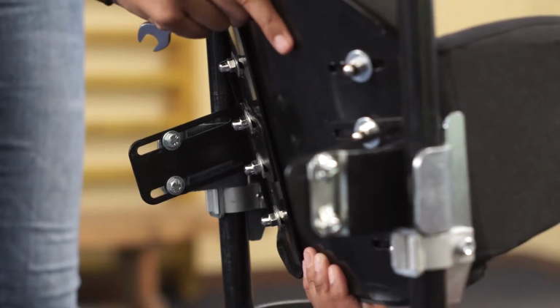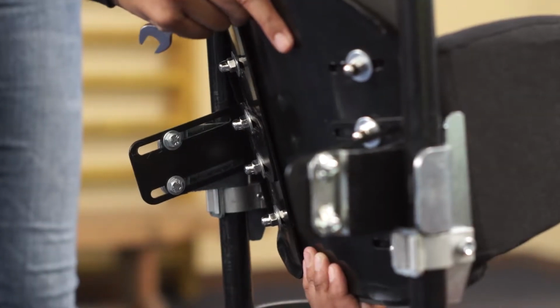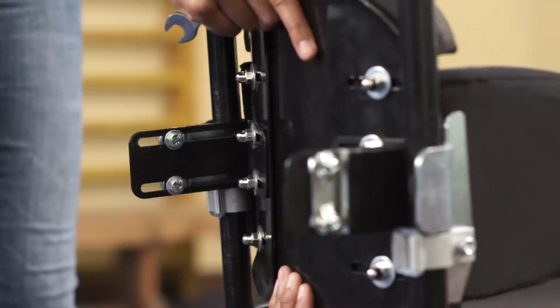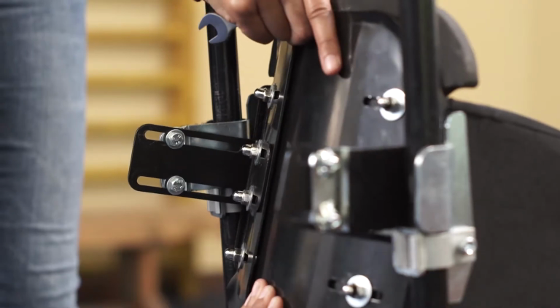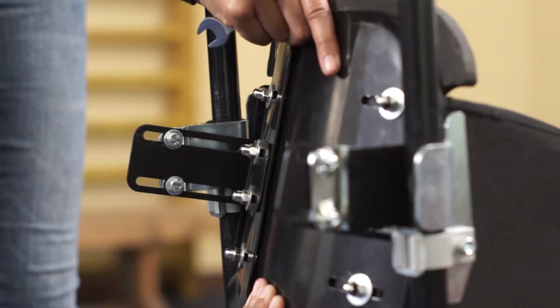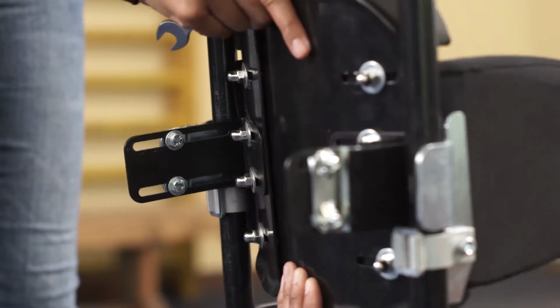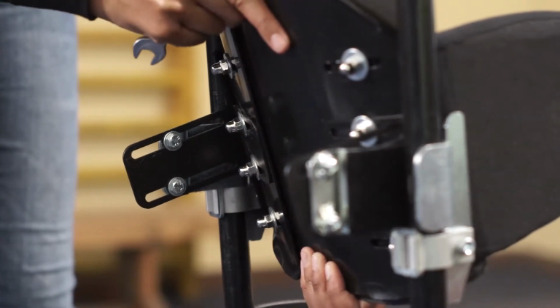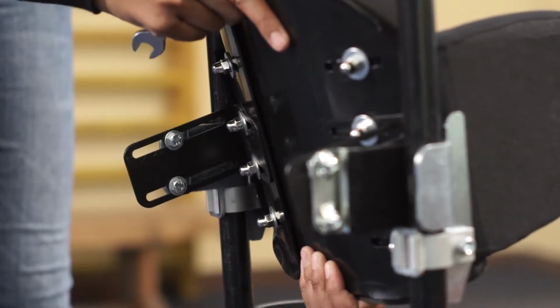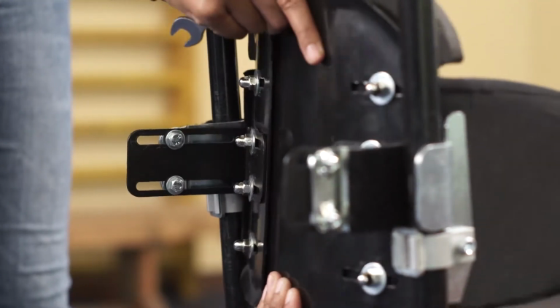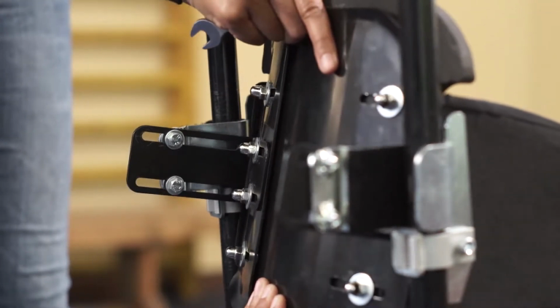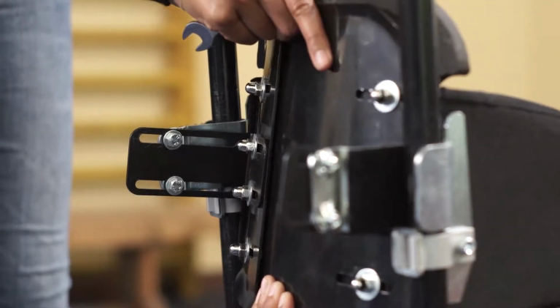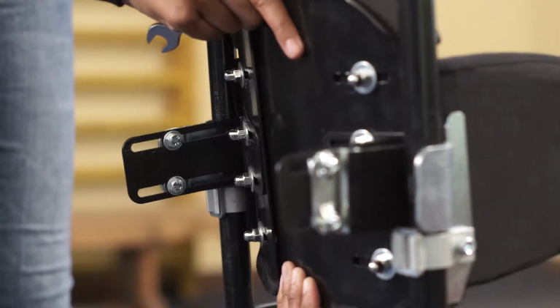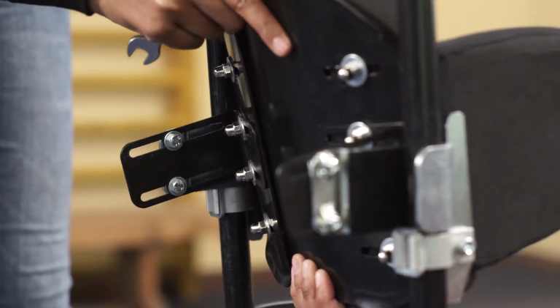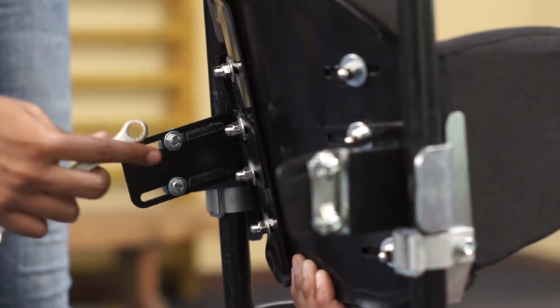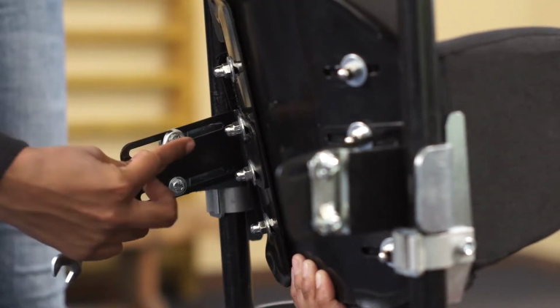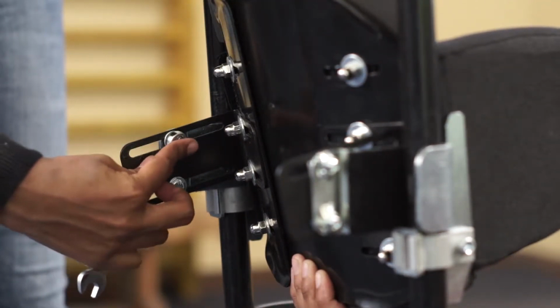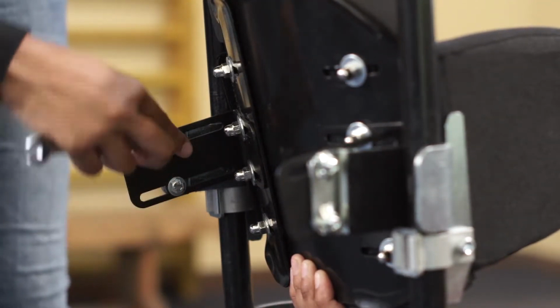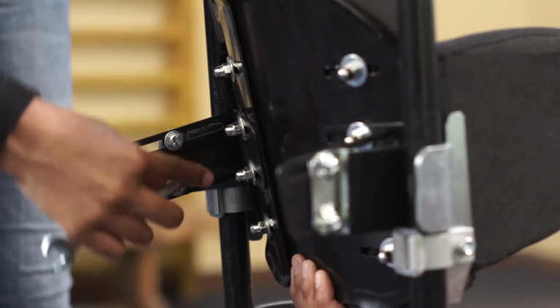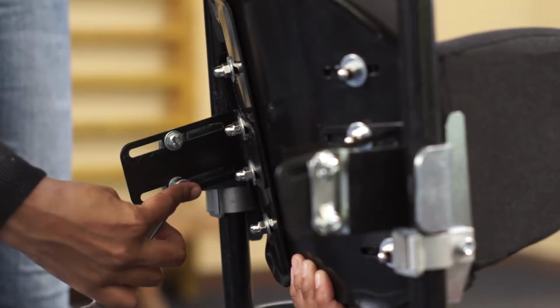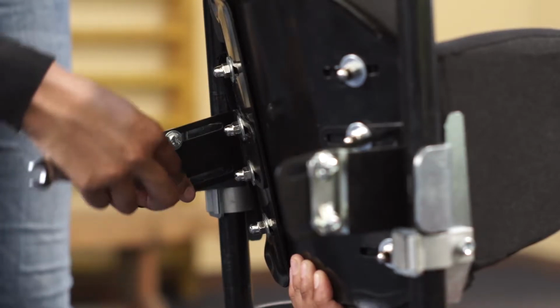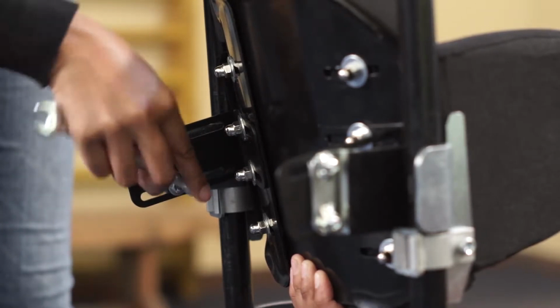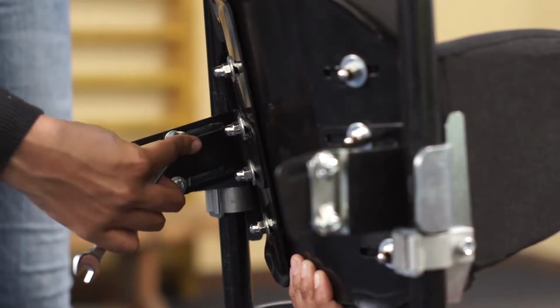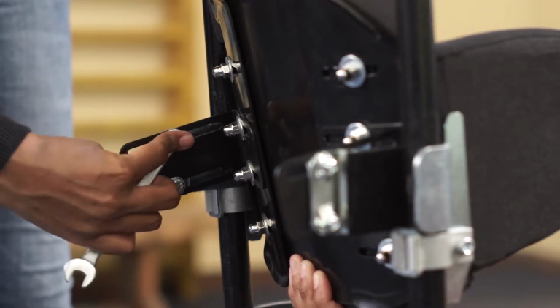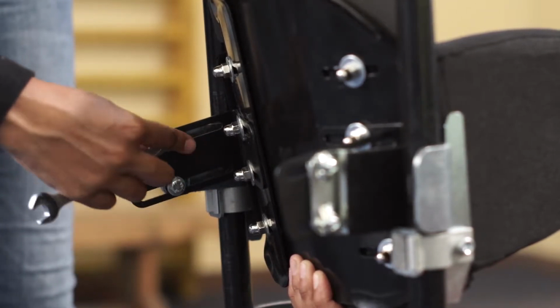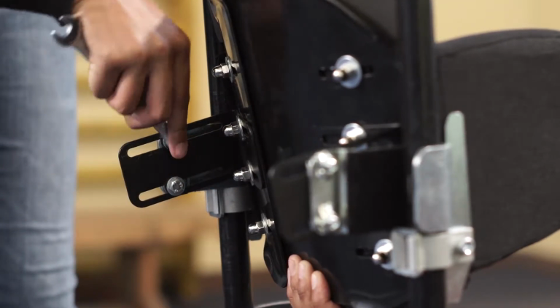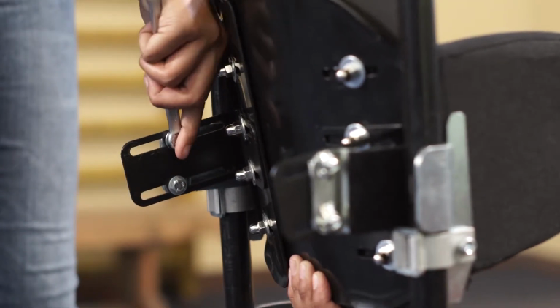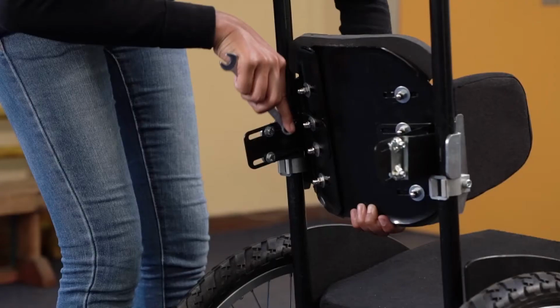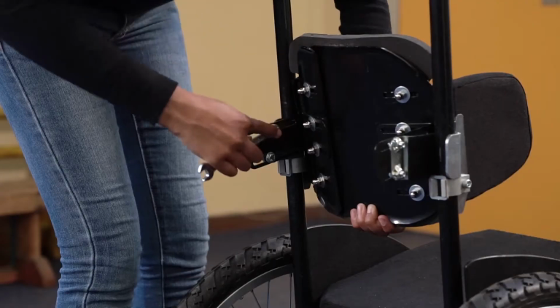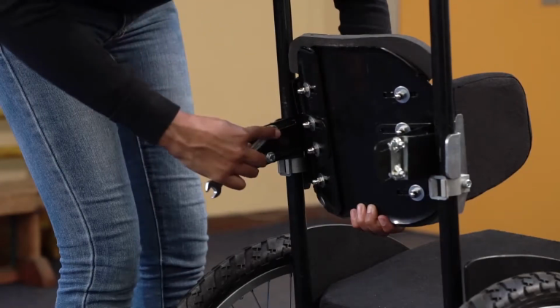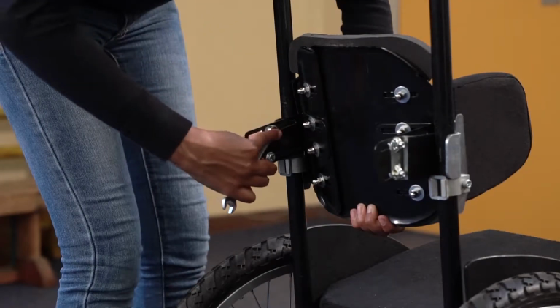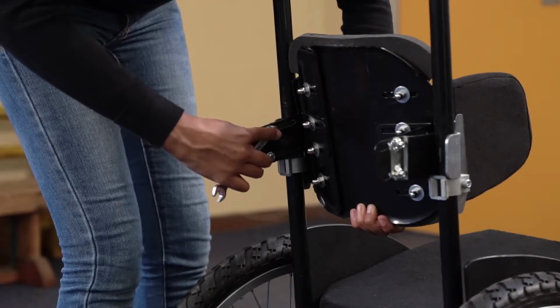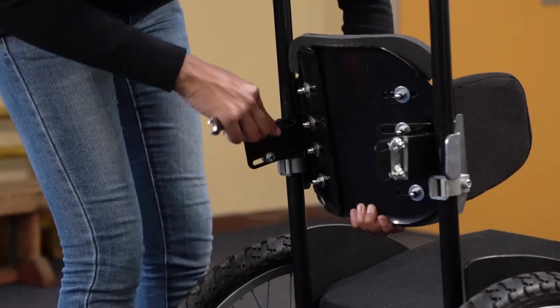The recline angle, as well as the forward or backward position, can be adjusted with the same bolts. Retighten the bolts when an appropriate position is reached.